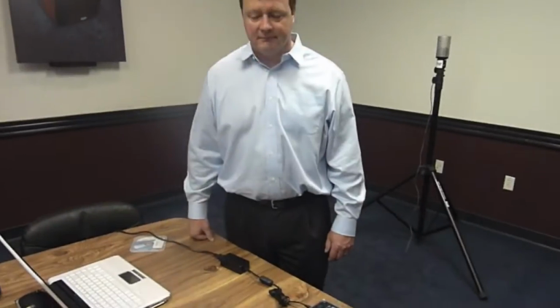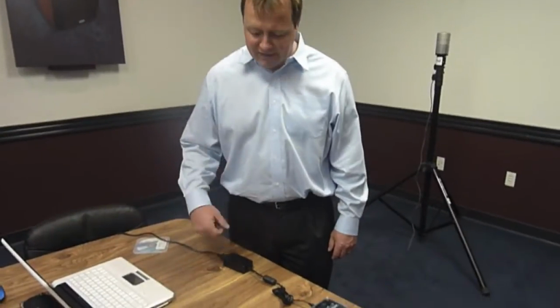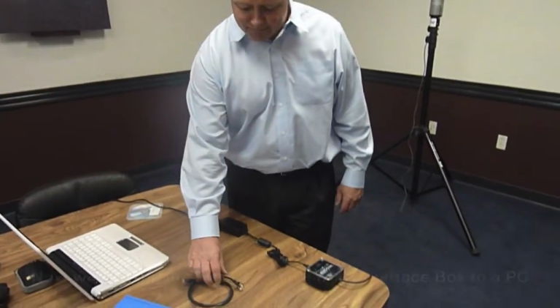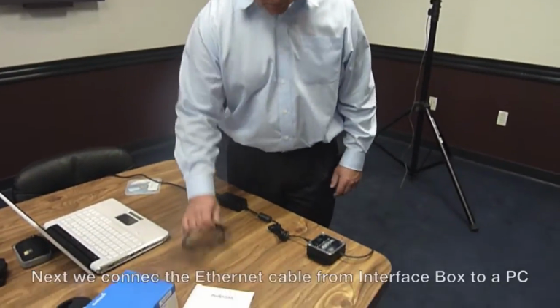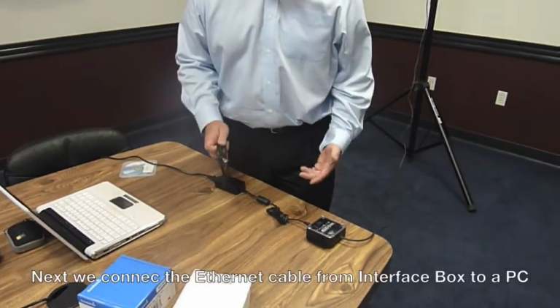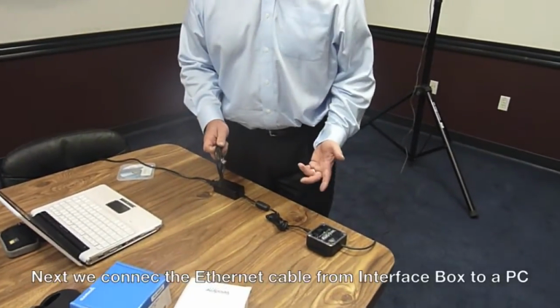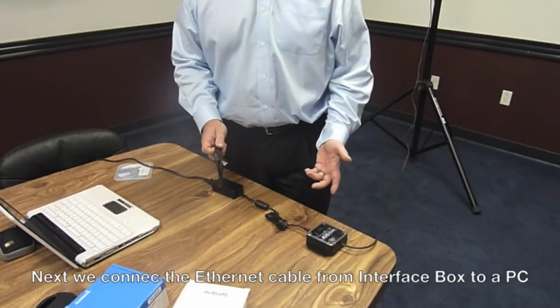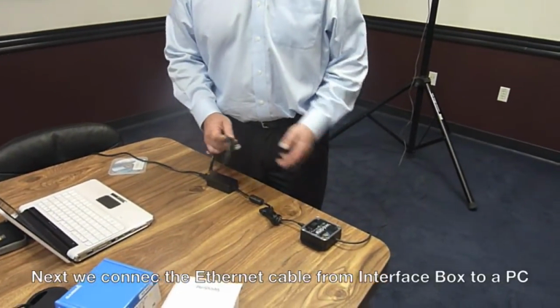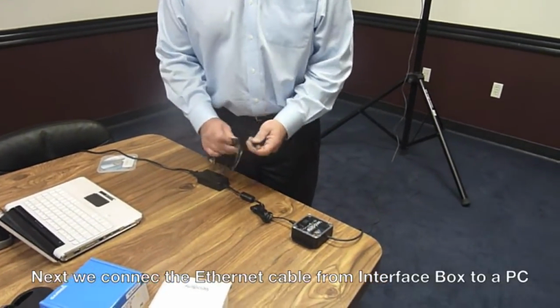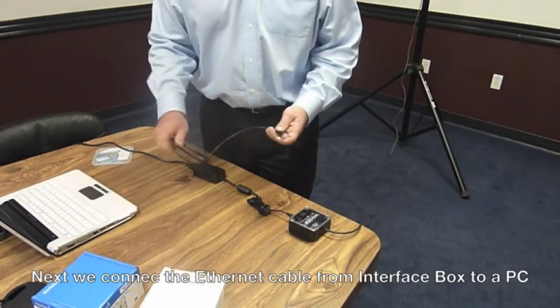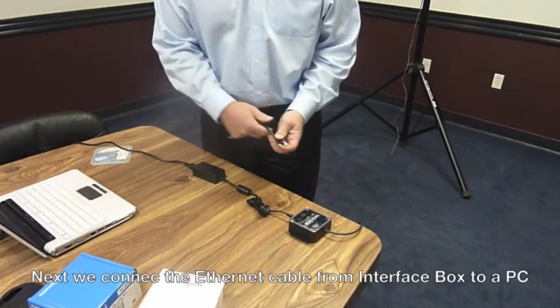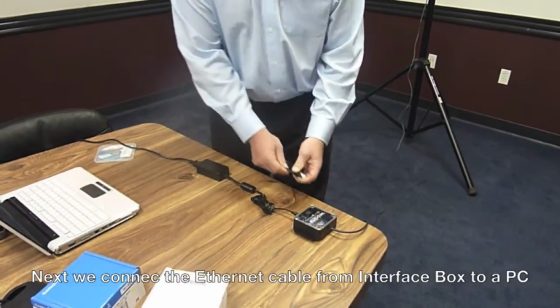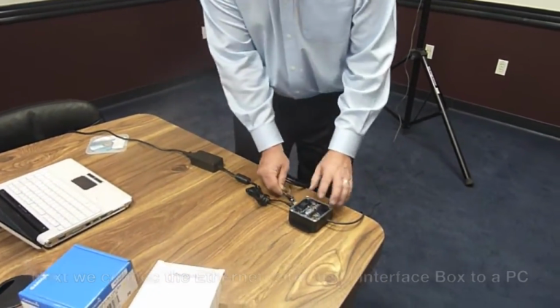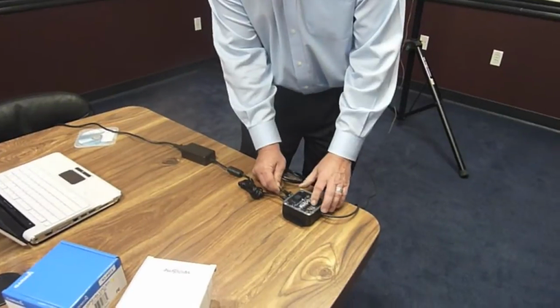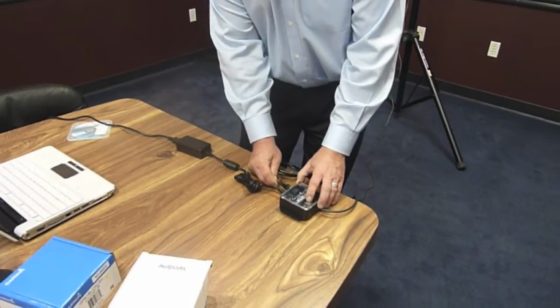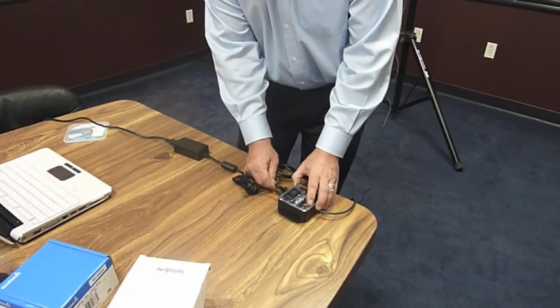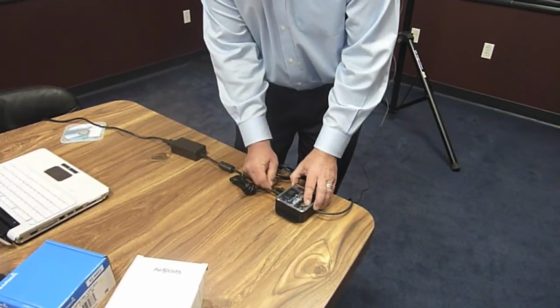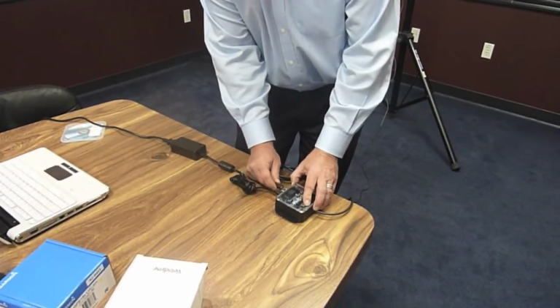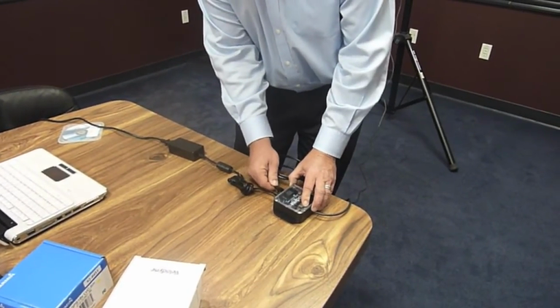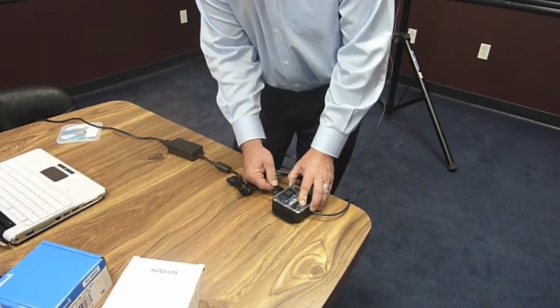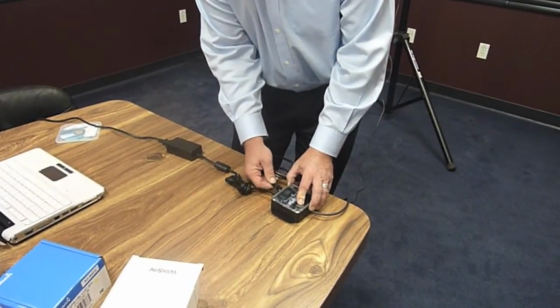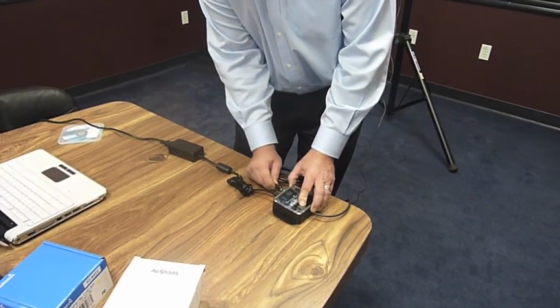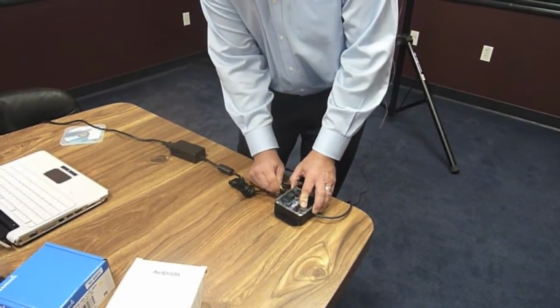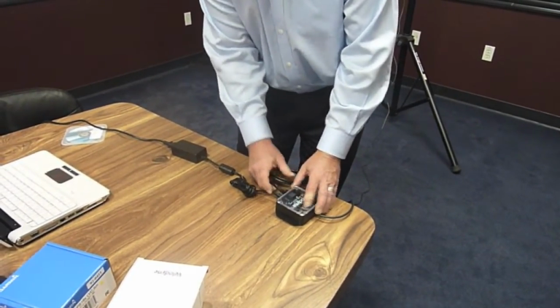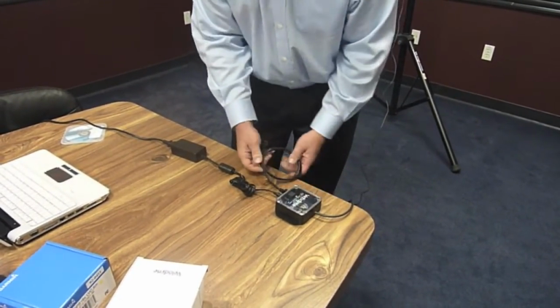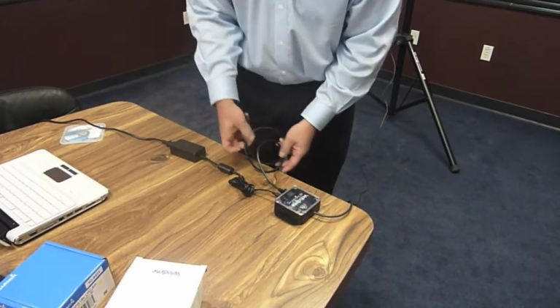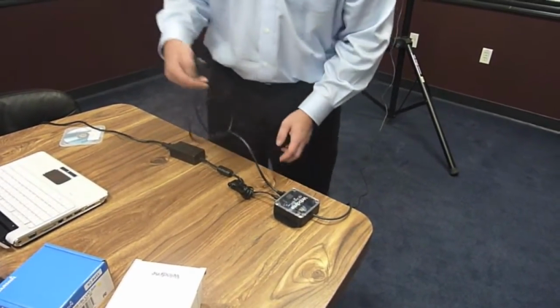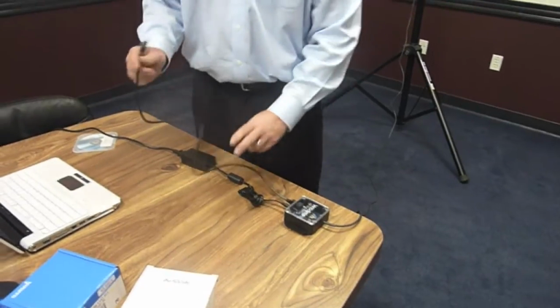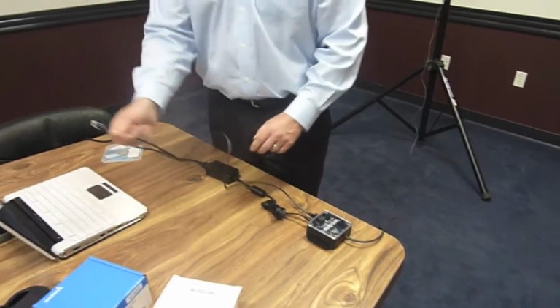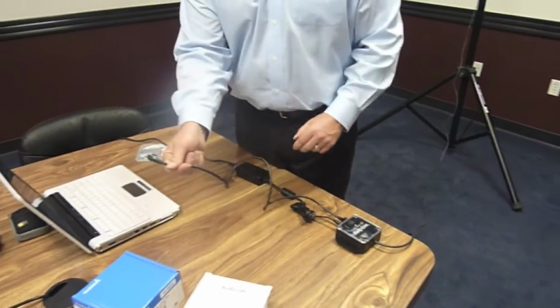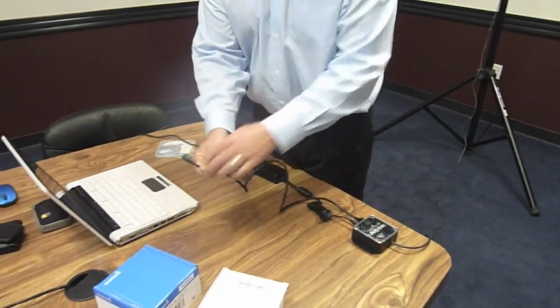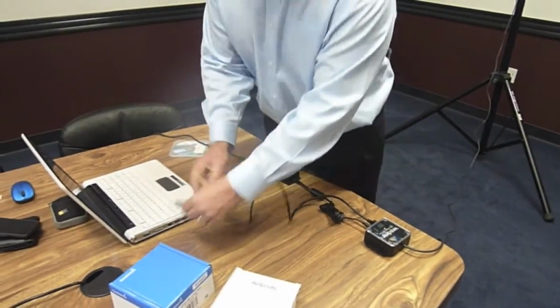The next step is to connect the Ethernet cable. One end of the Ethernet cable we plug into the interface box, and then the other connection we plug into the computer.